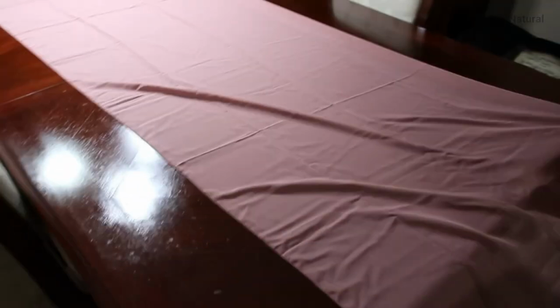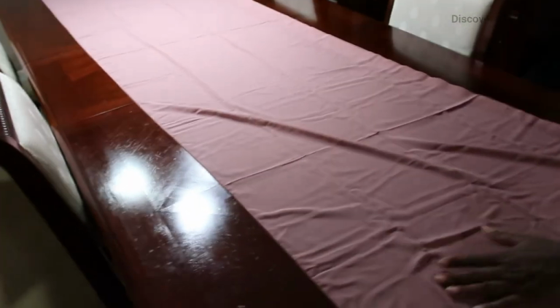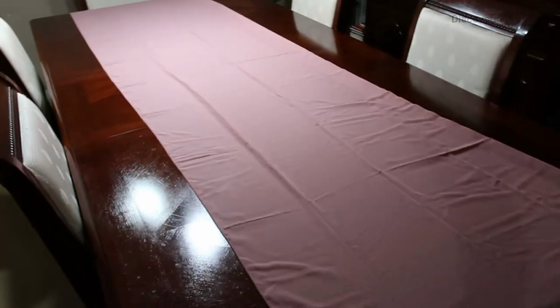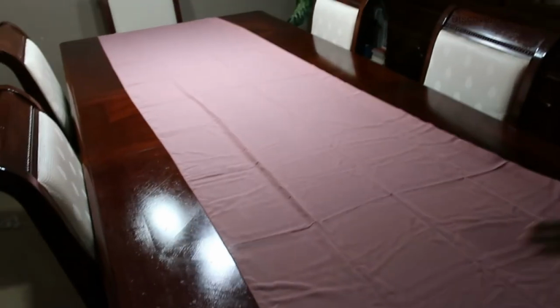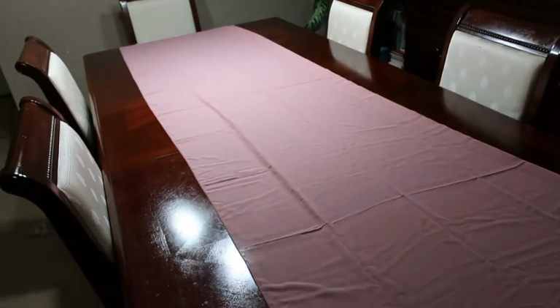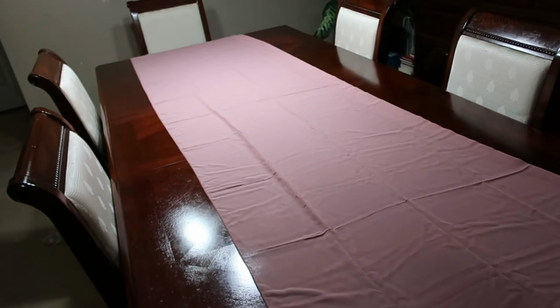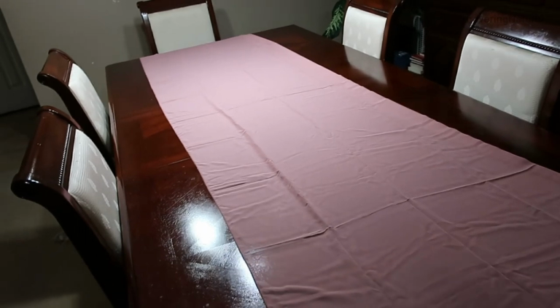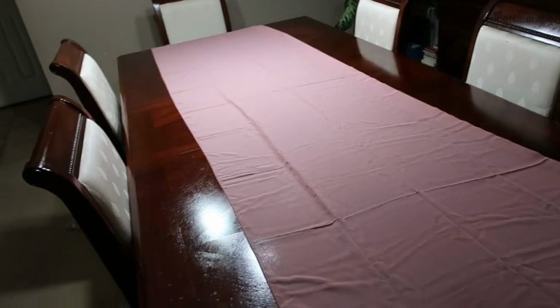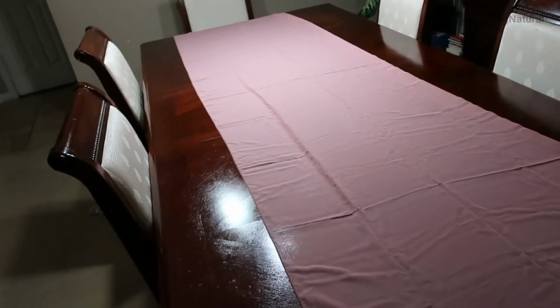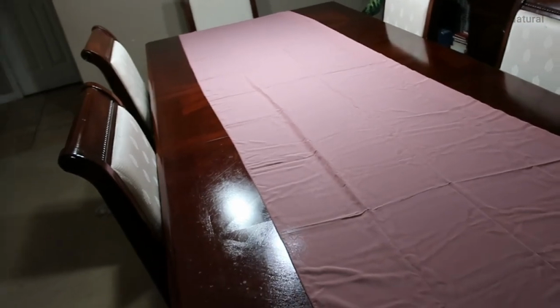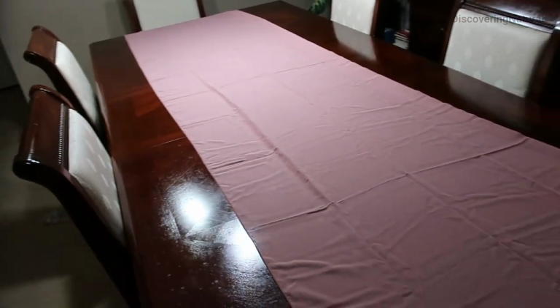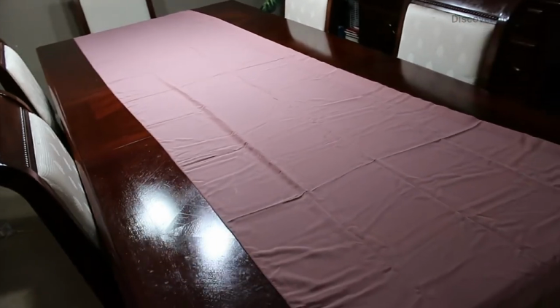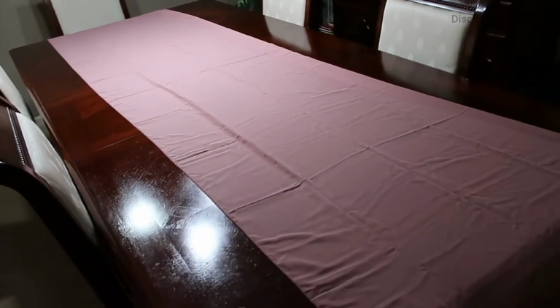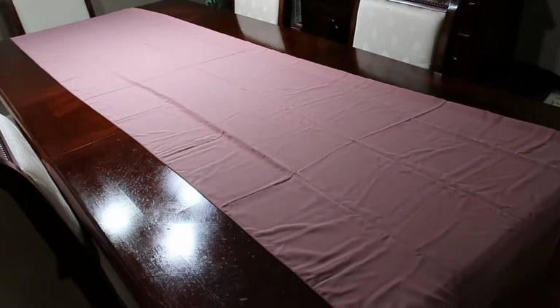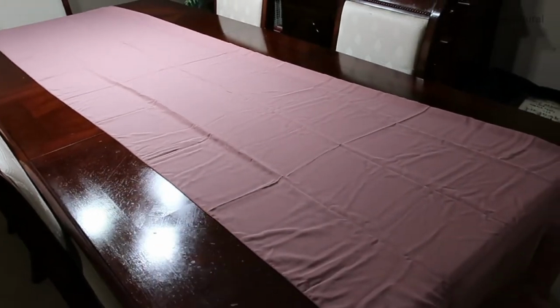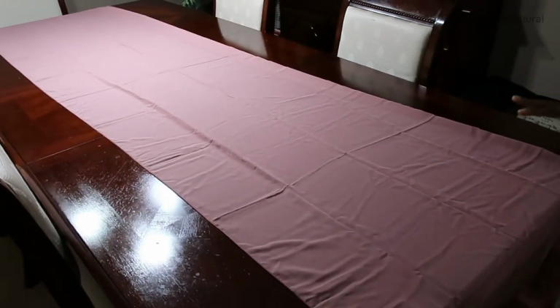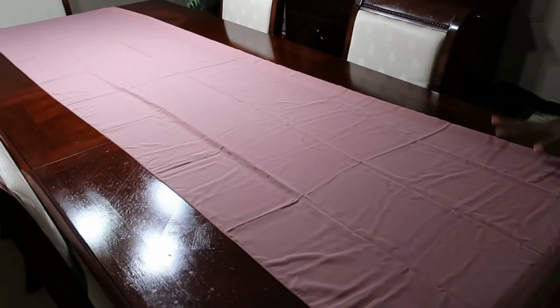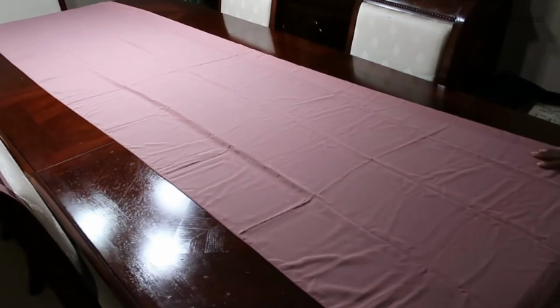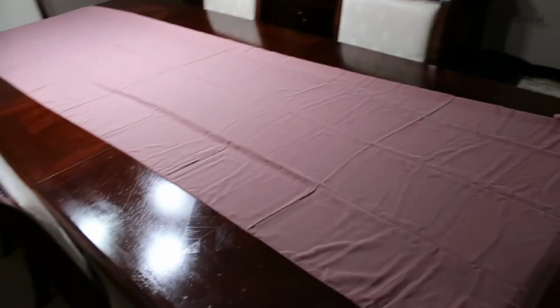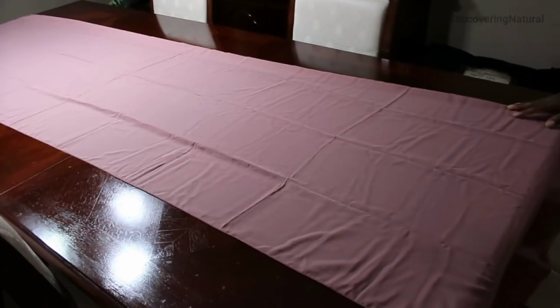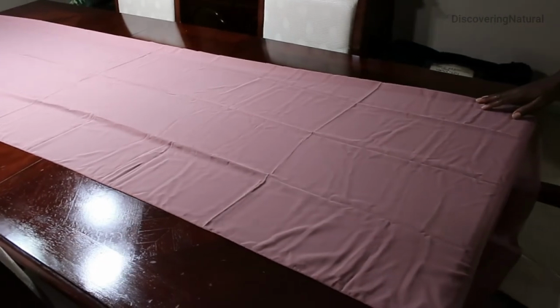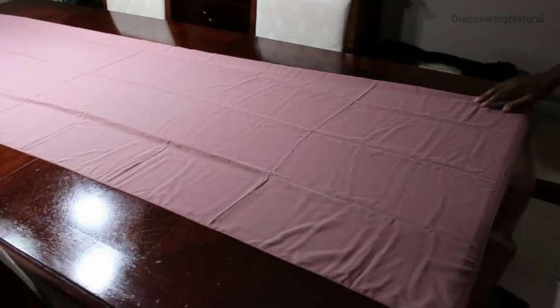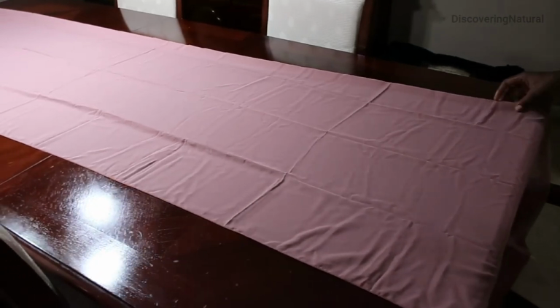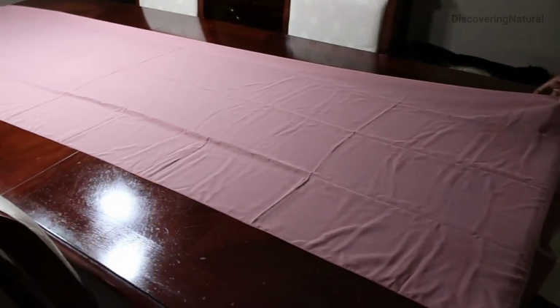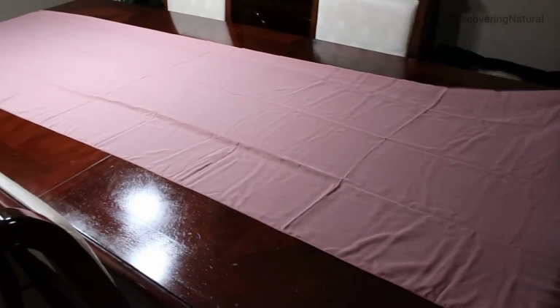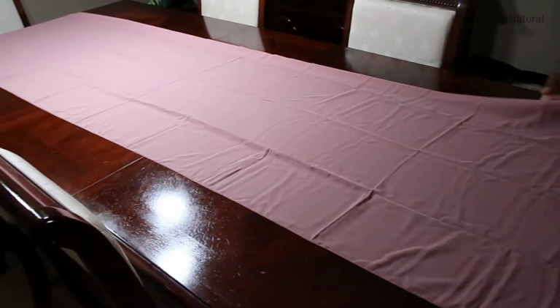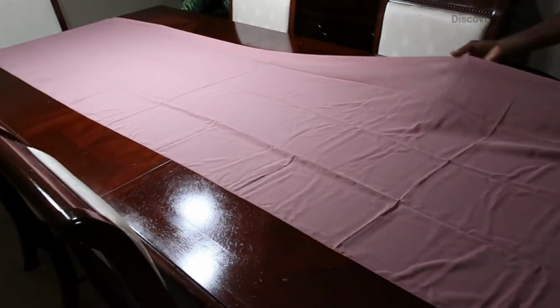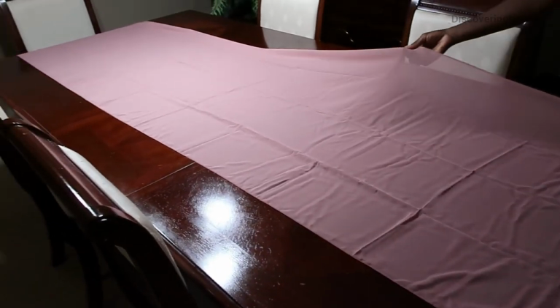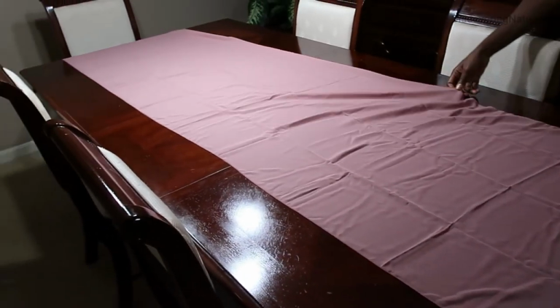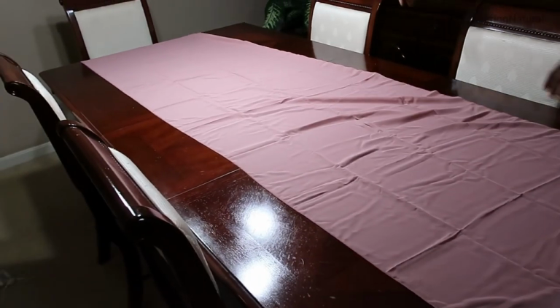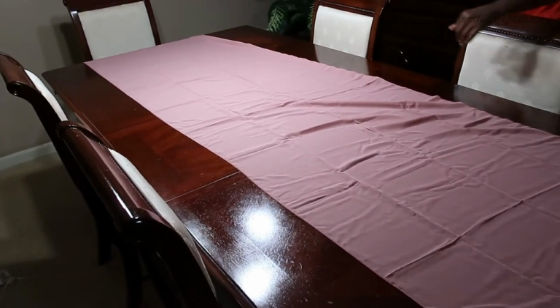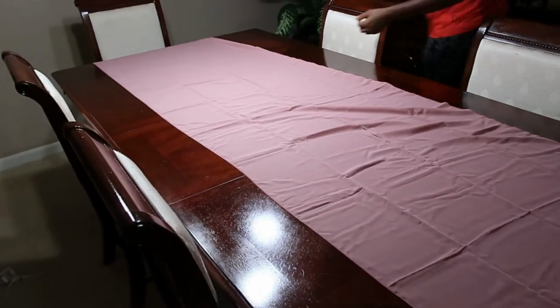I'm going to set up my table so that you can see how it looks. It does come with three different pairs of ribbons that you can attach to the table runner.